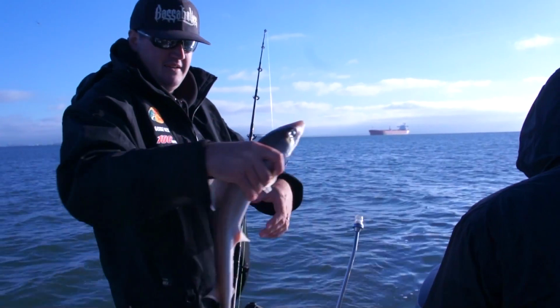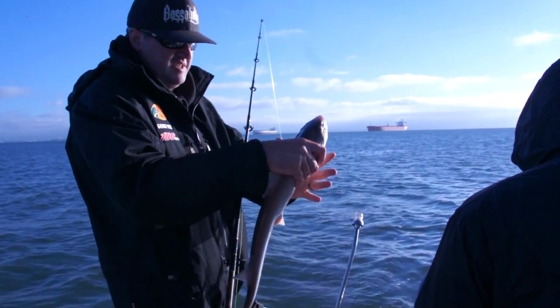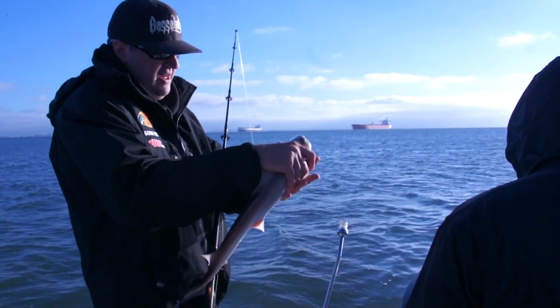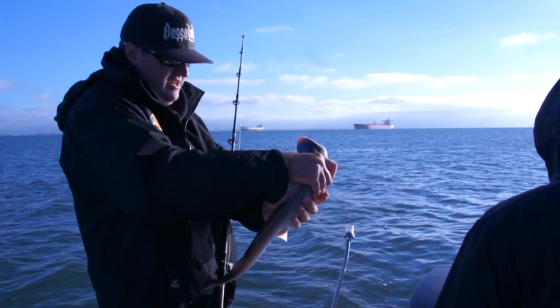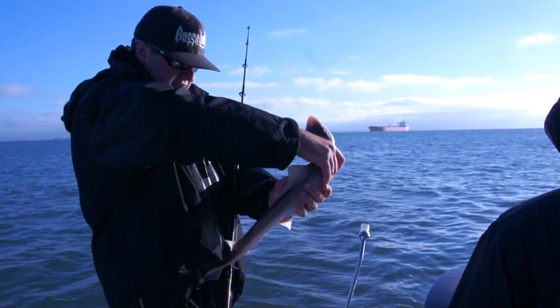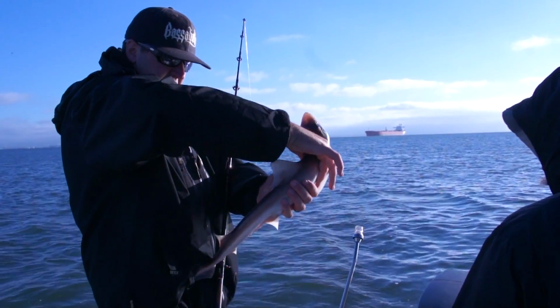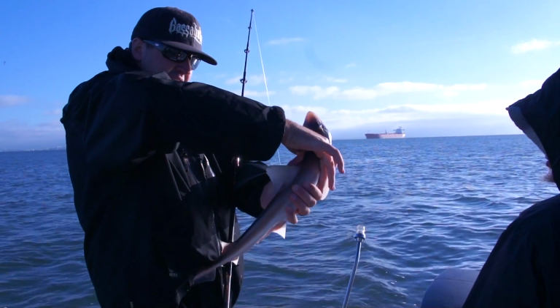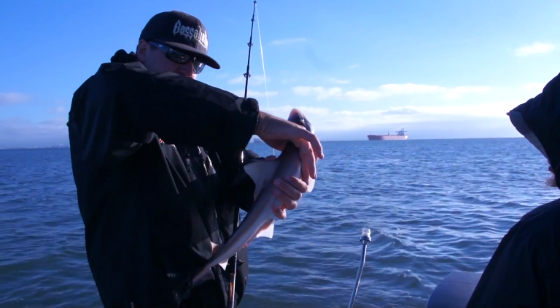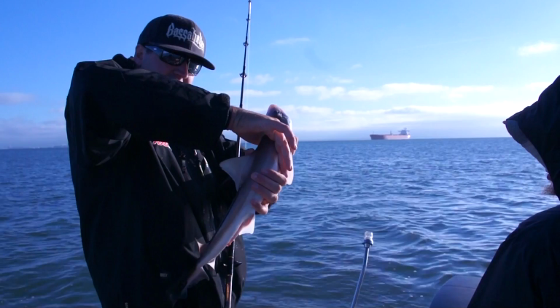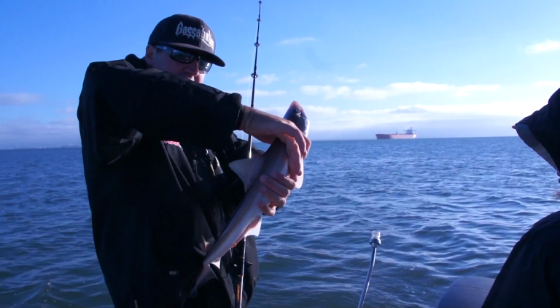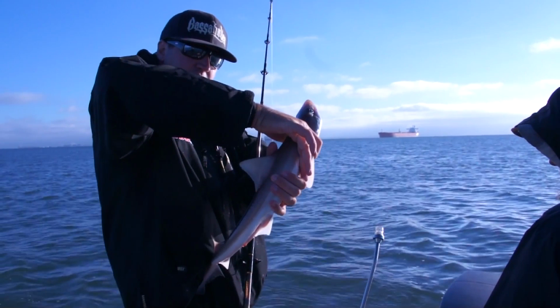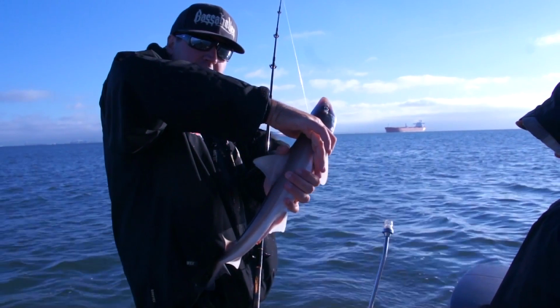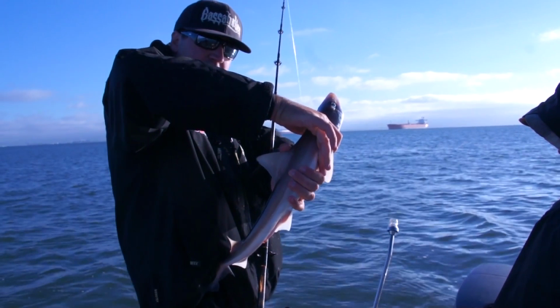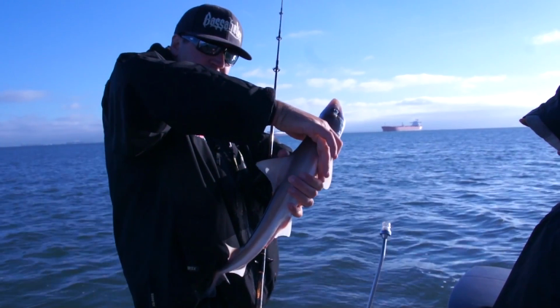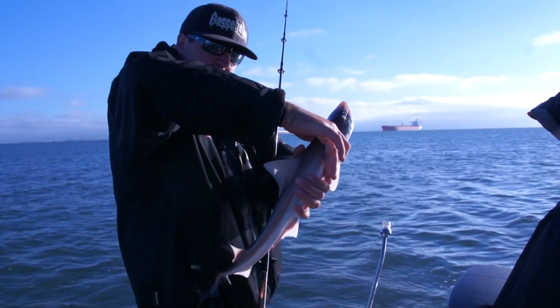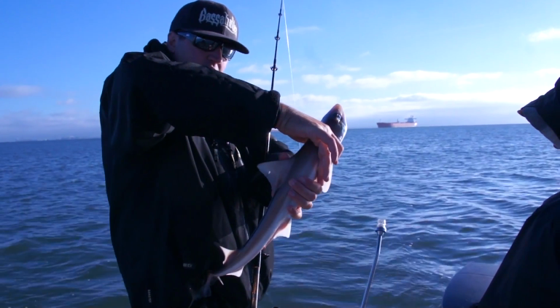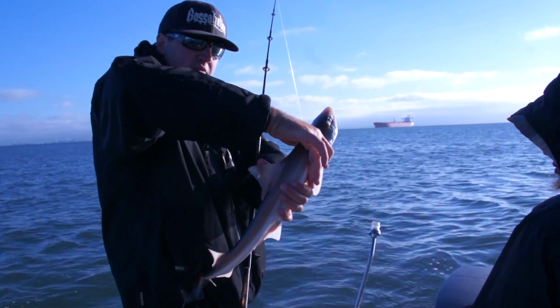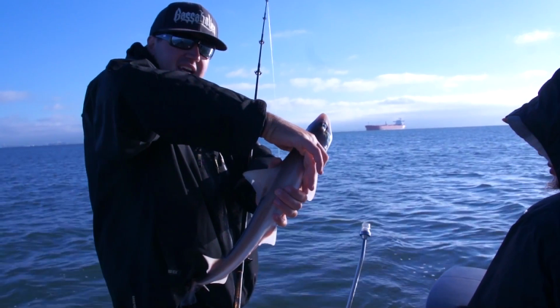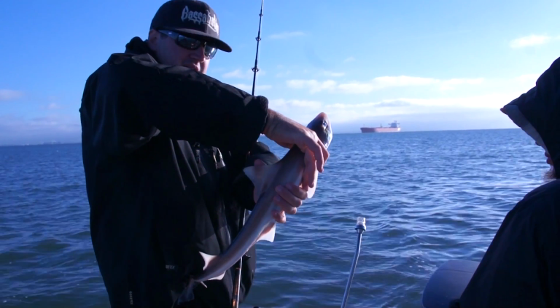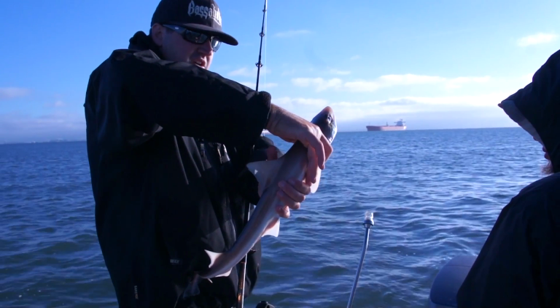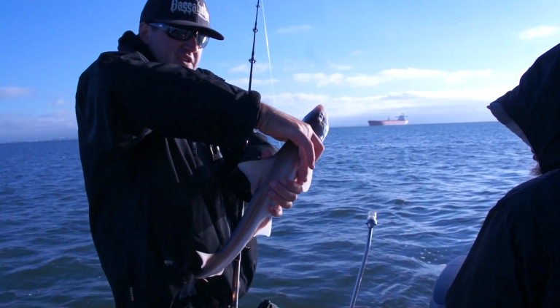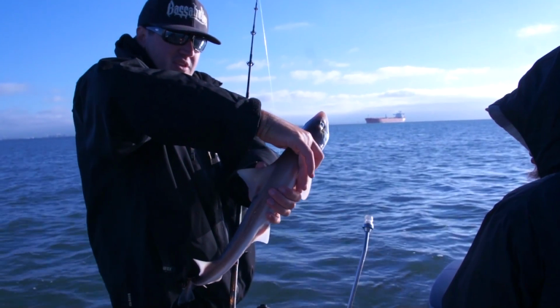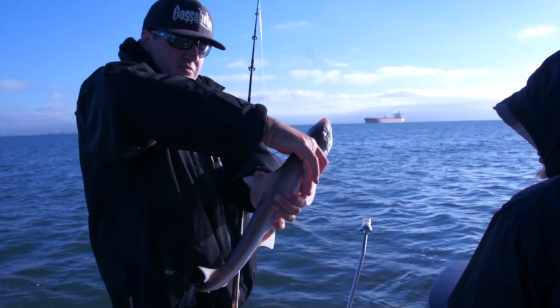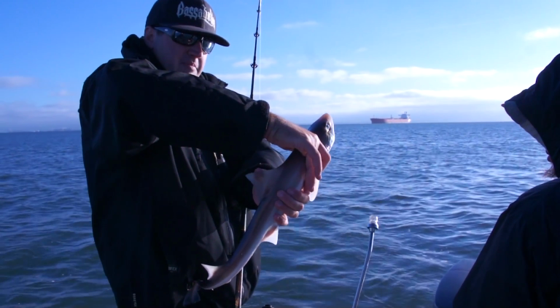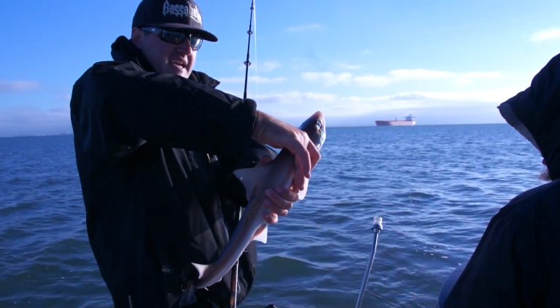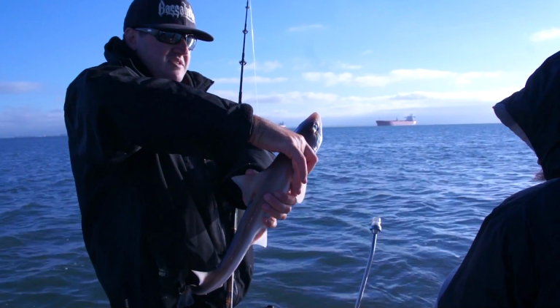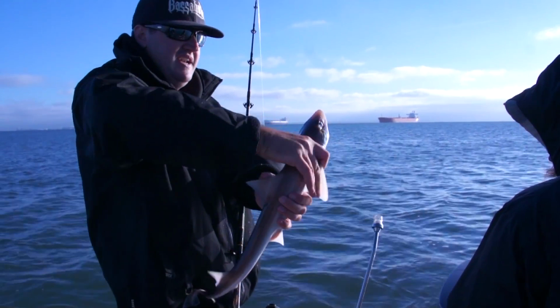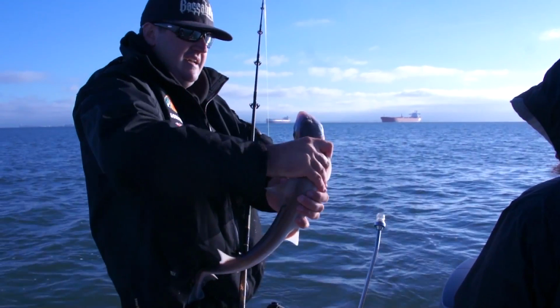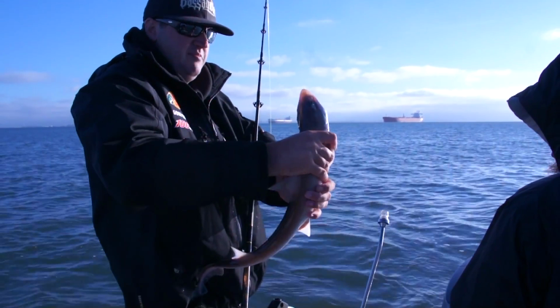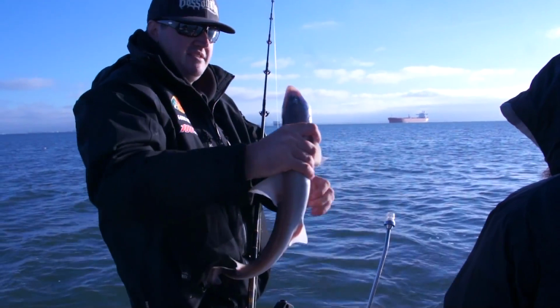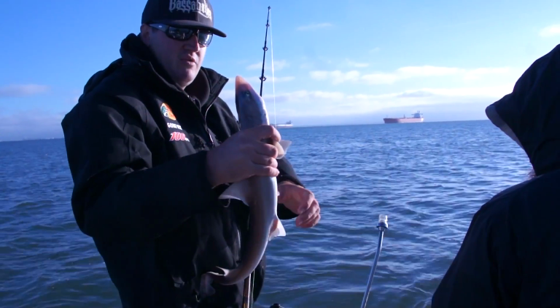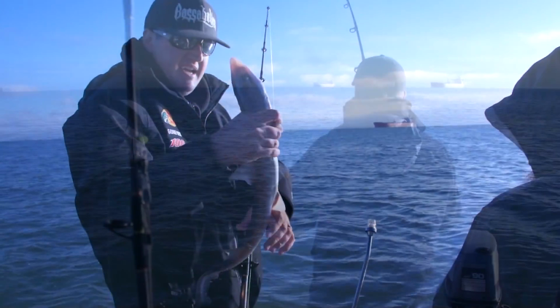The difference between a smooth hound and a dogfish — you can see his top fin here where my thumb's pointing. You'll see a horn right there on a dogfish. The horn lays right up against that dorsal fin. The smooth hound's got green eyes.